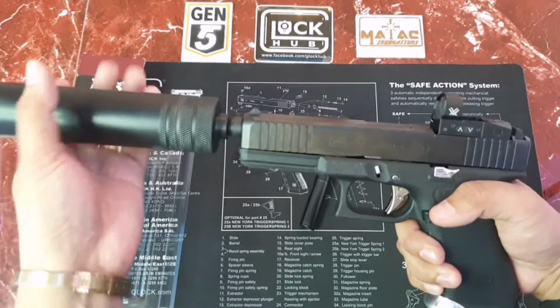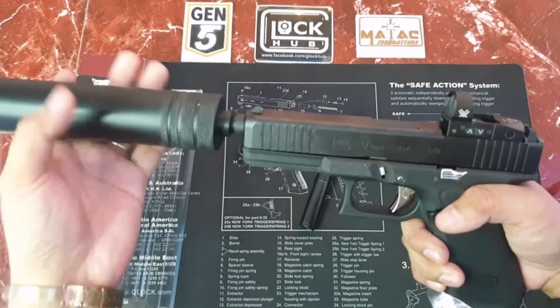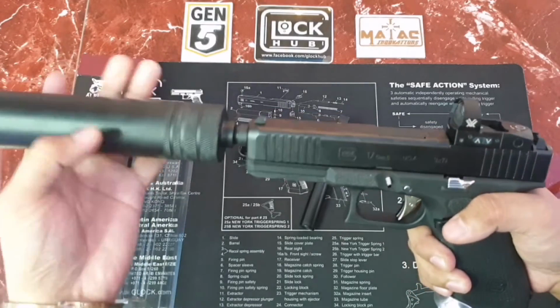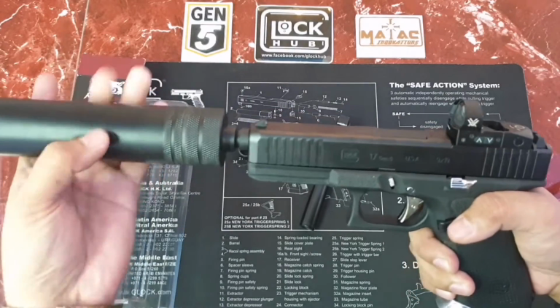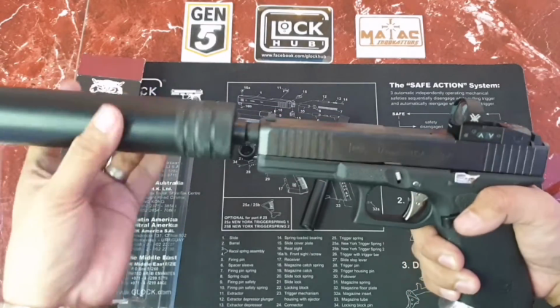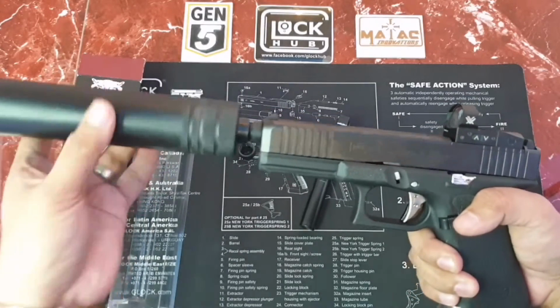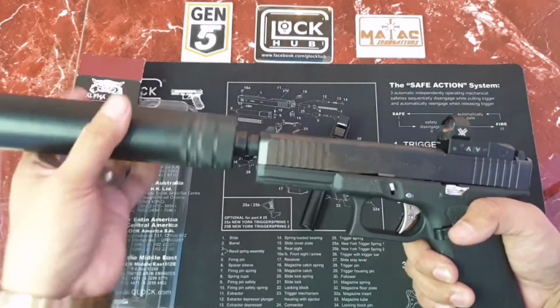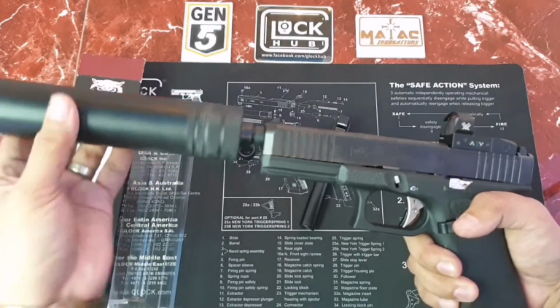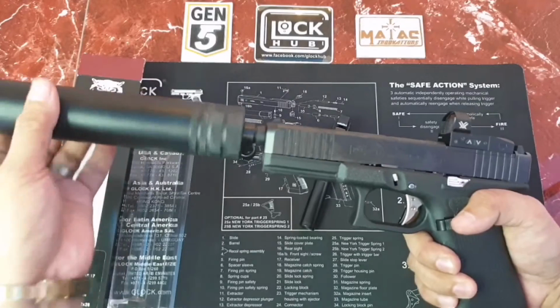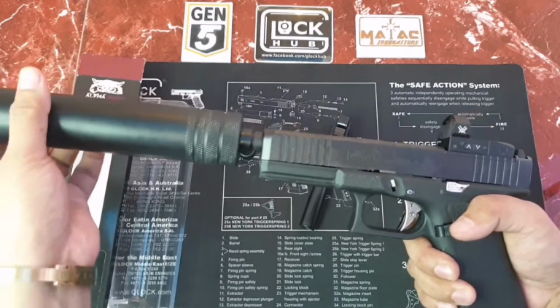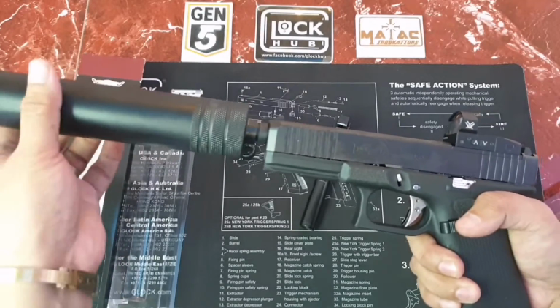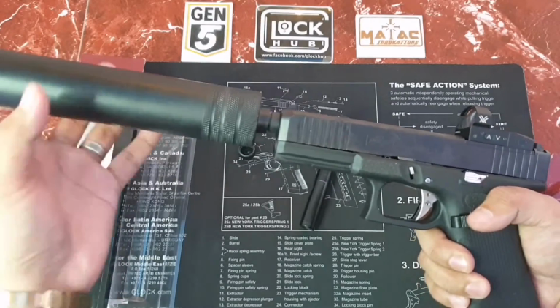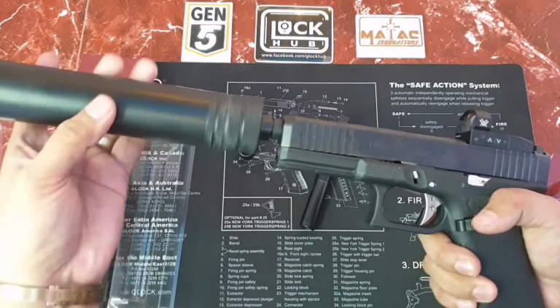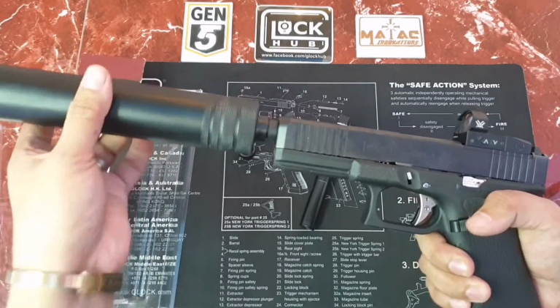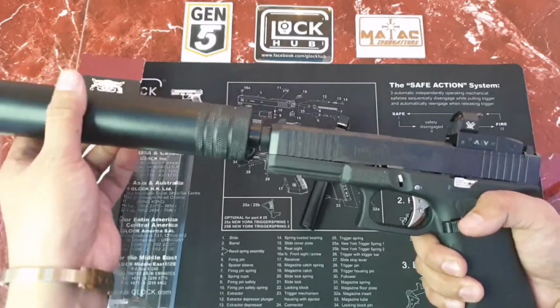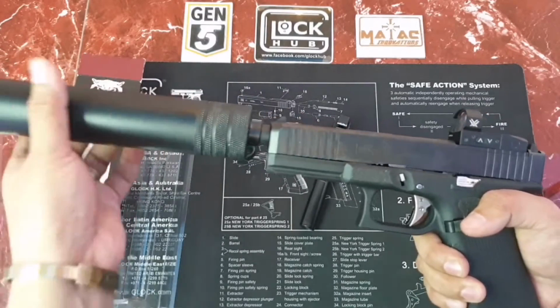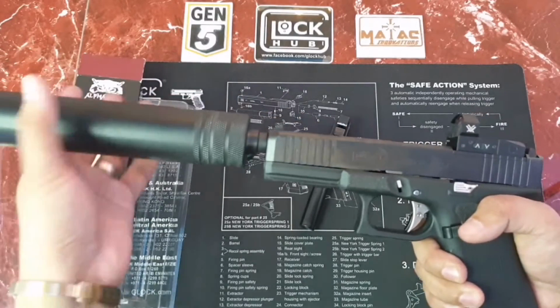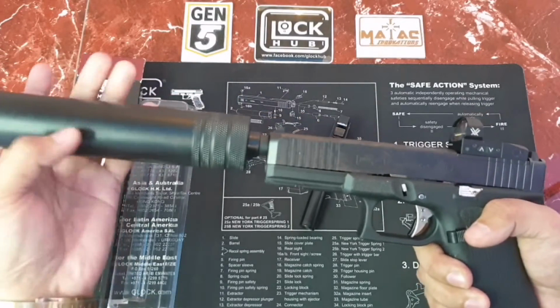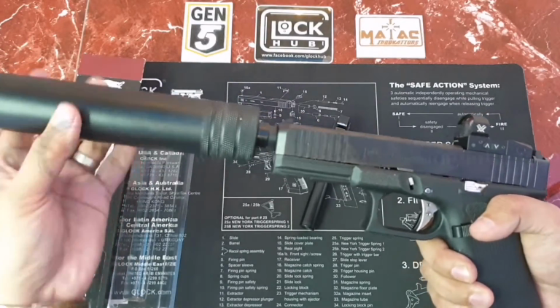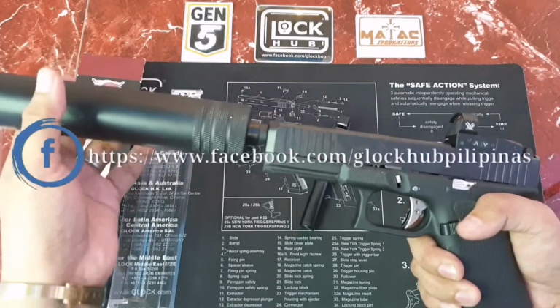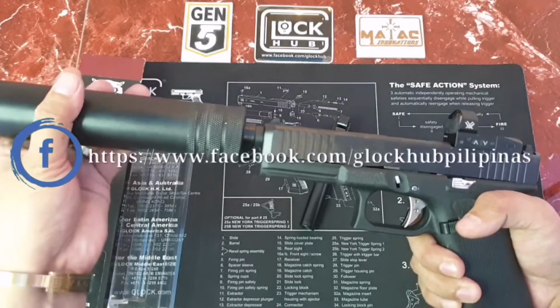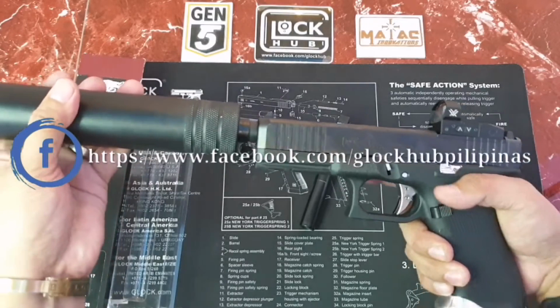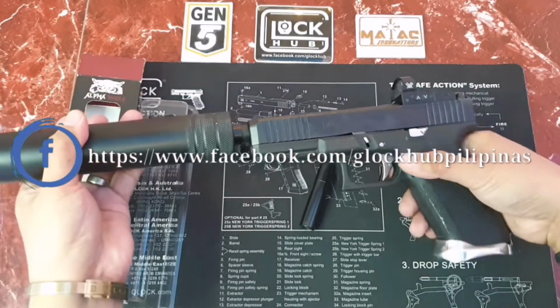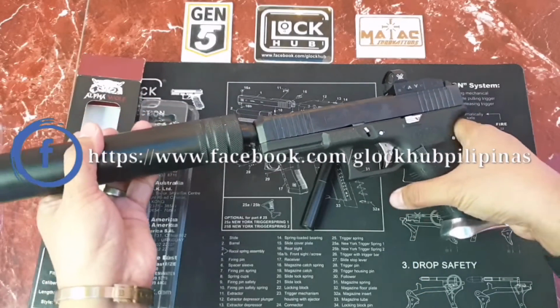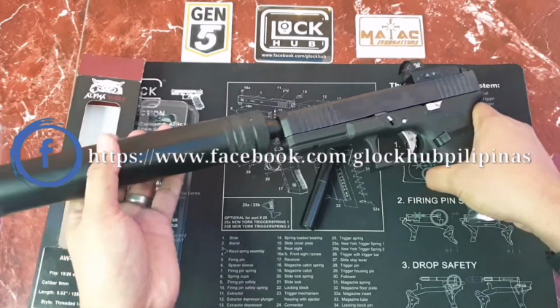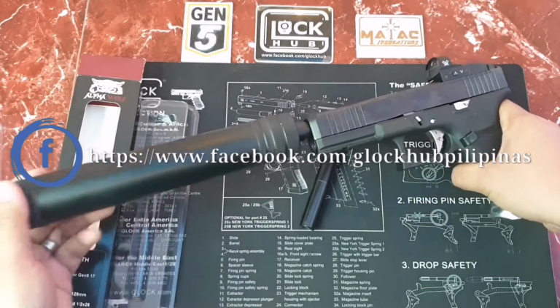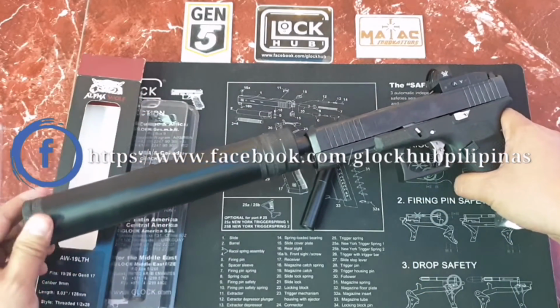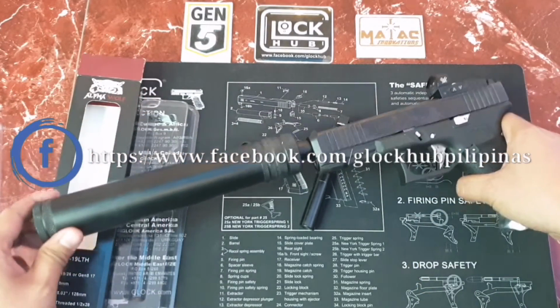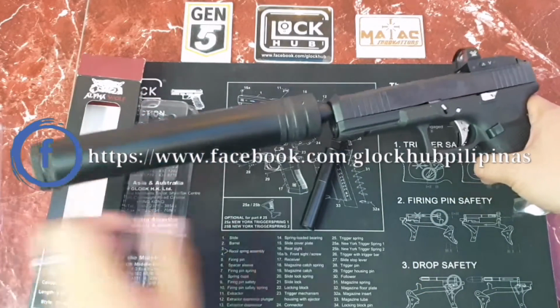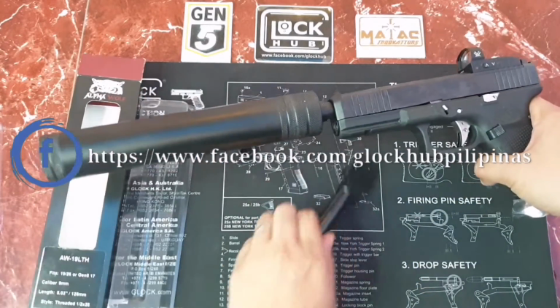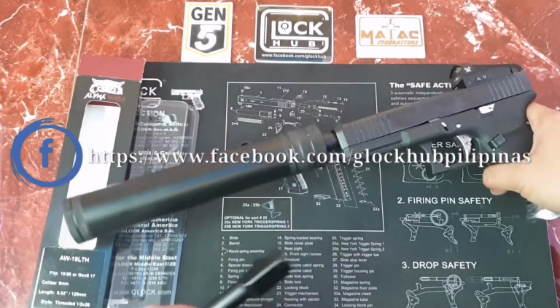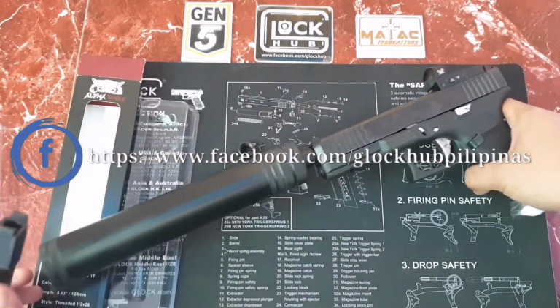You can grab this barrel or this suppressor at the Facebook page of Glock Pilipinas at www.facebook.com — visit, like, and share the page. And there it is!